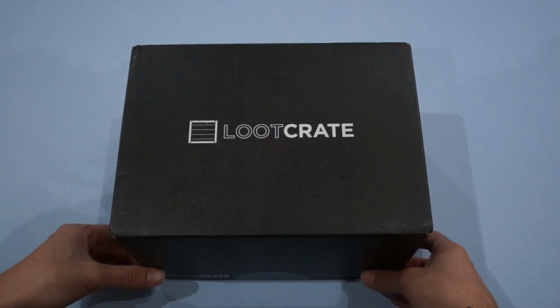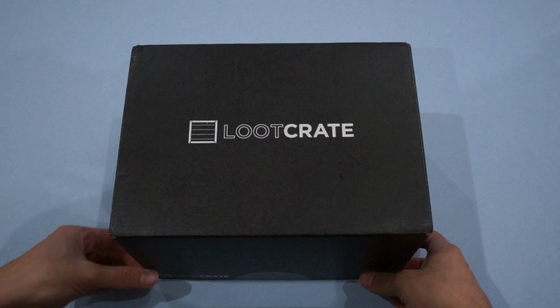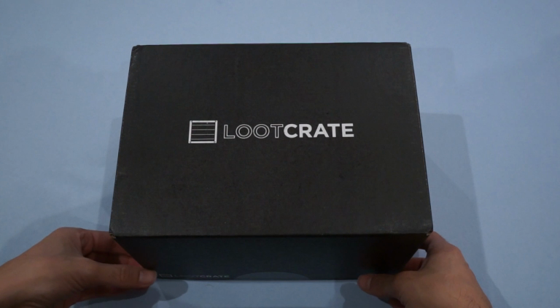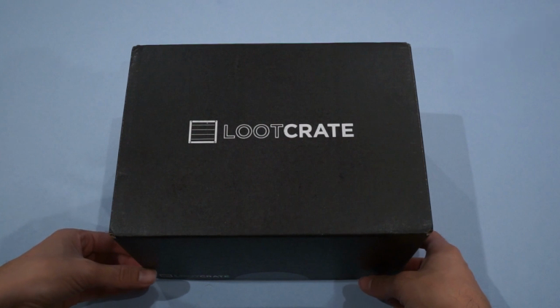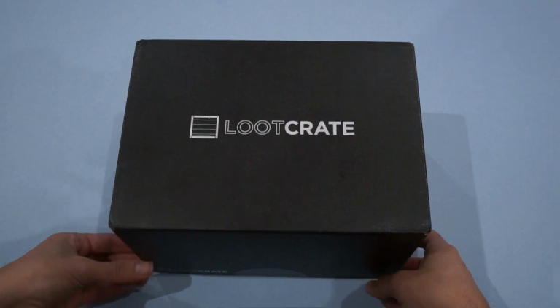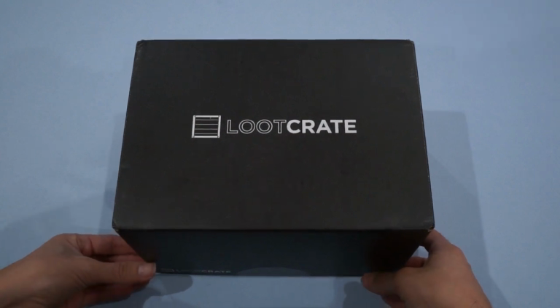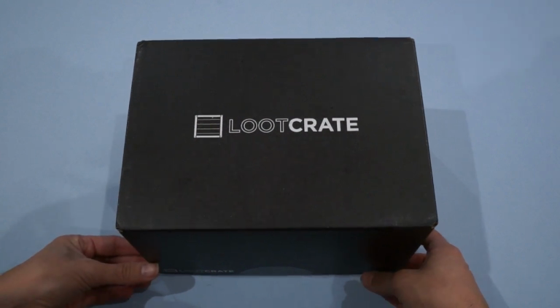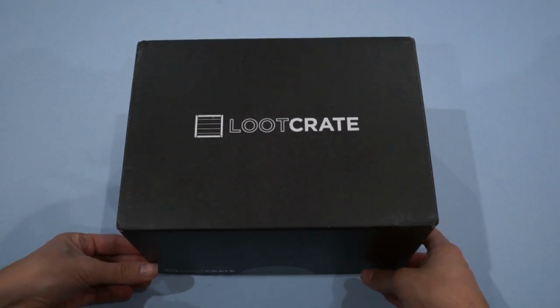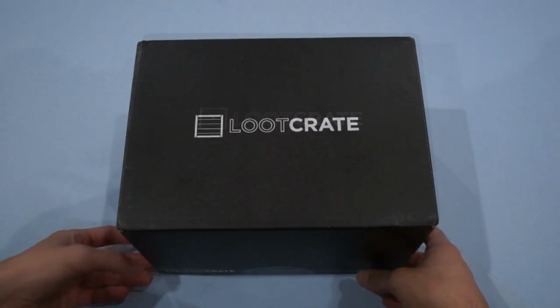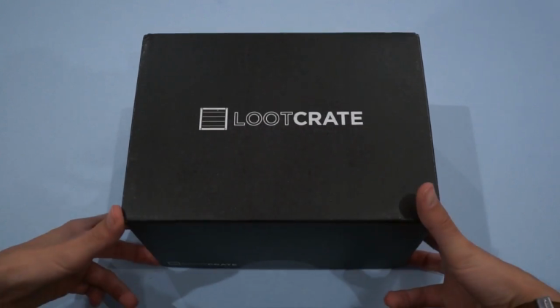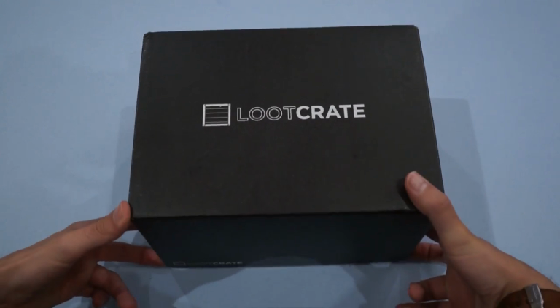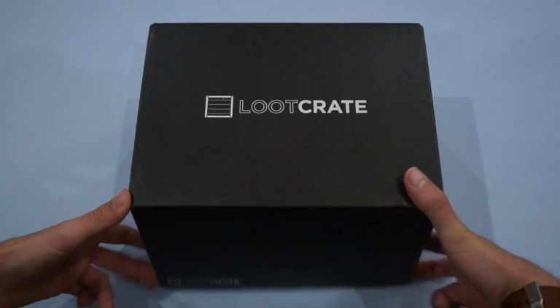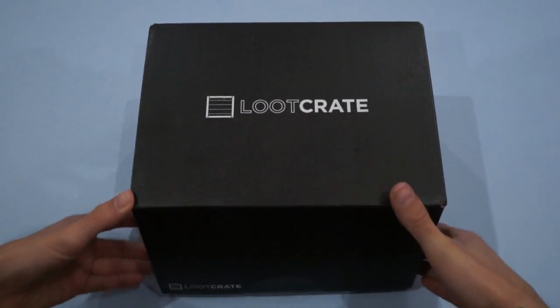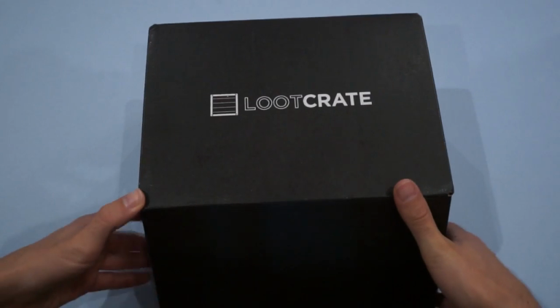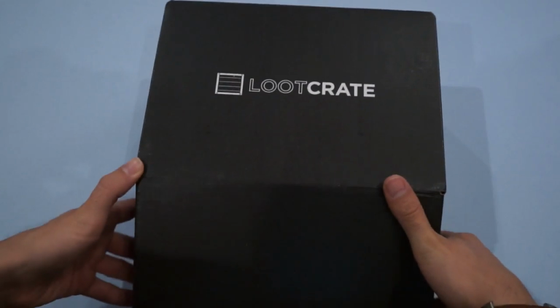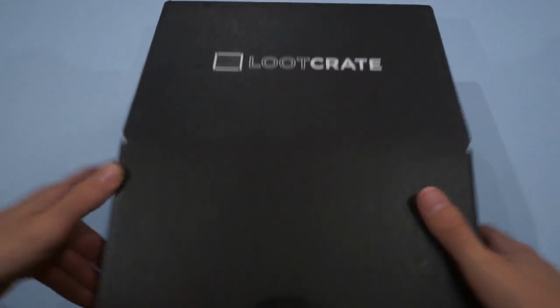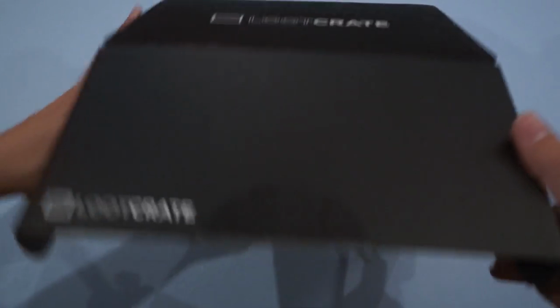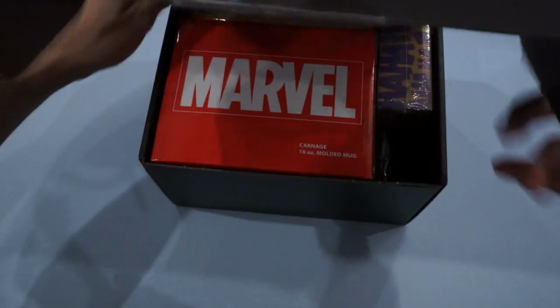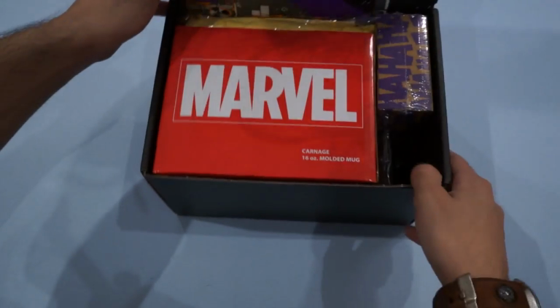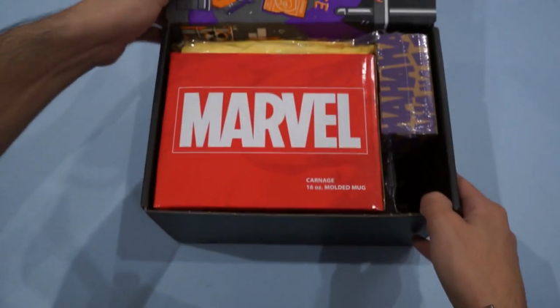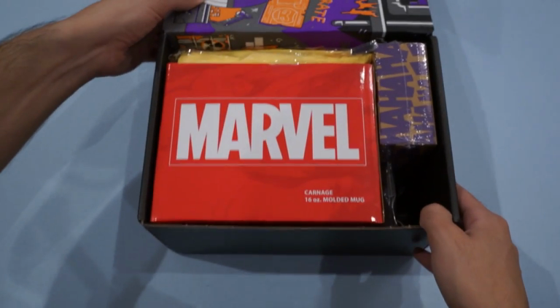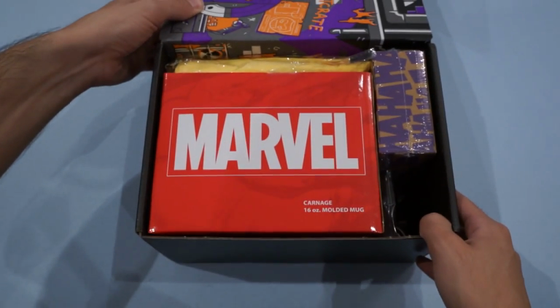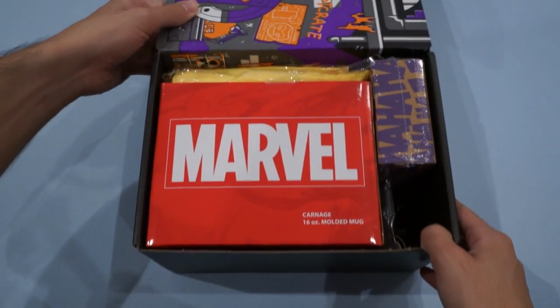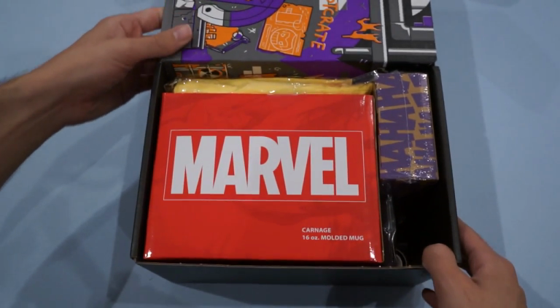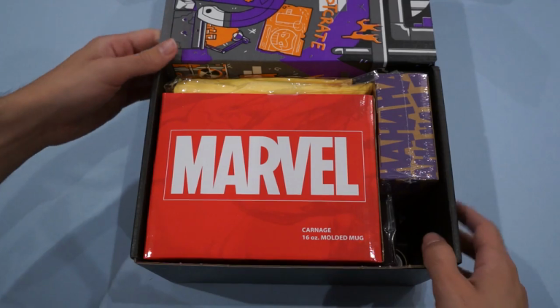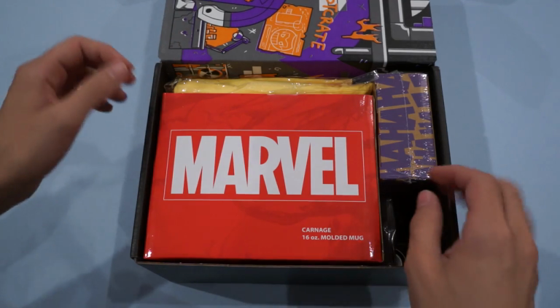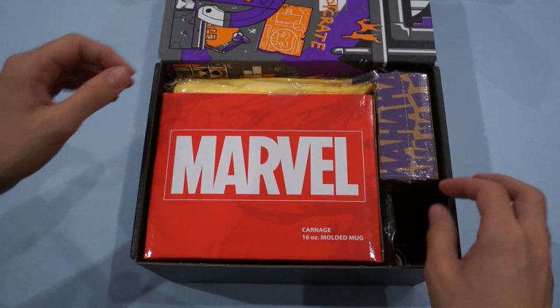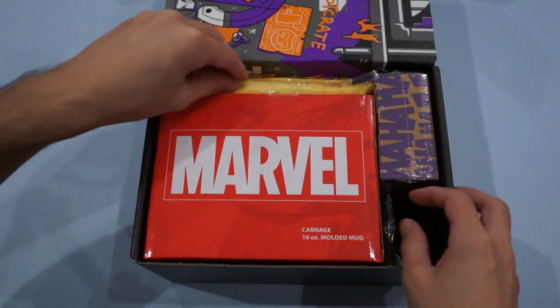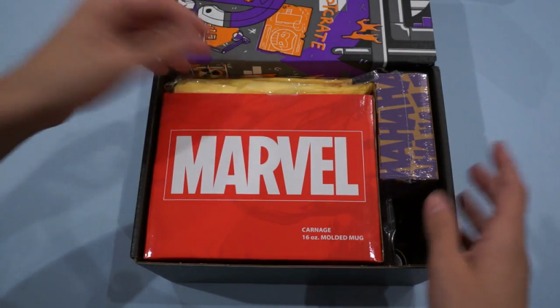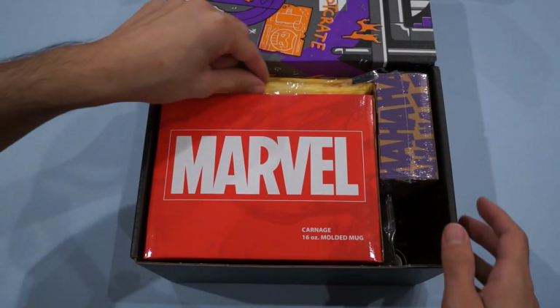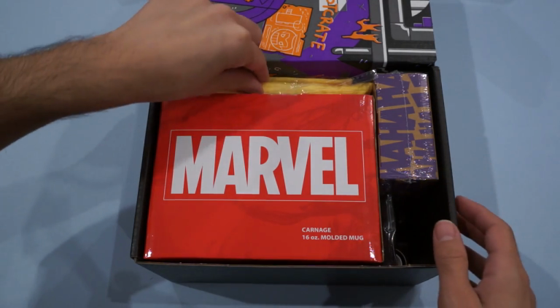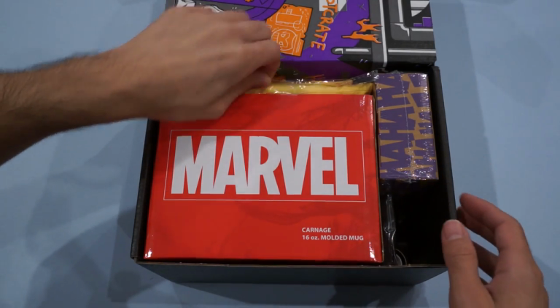We've got the Loot Crate box here. It's actually a very large box this month. Let's get to opening. So the first thing we see here, oh my goodness, so many large items.